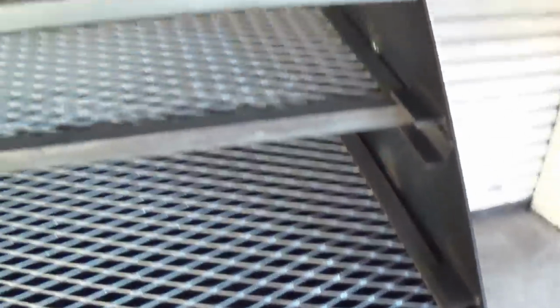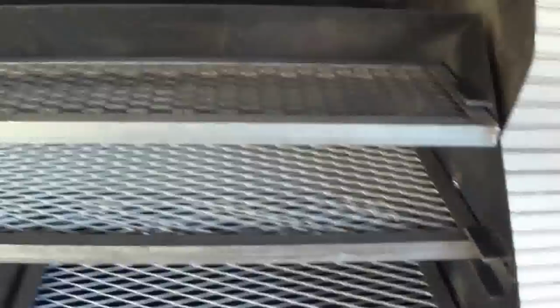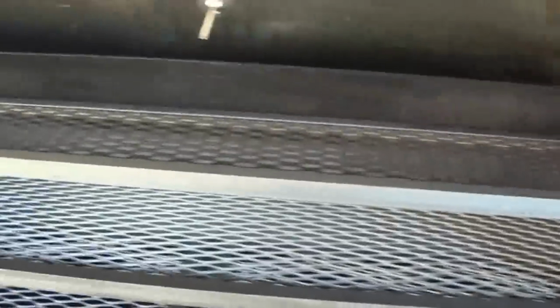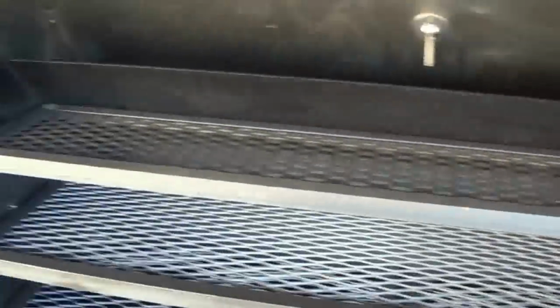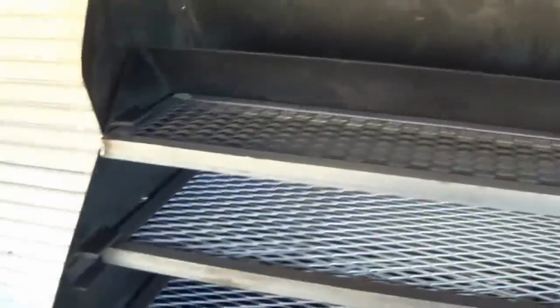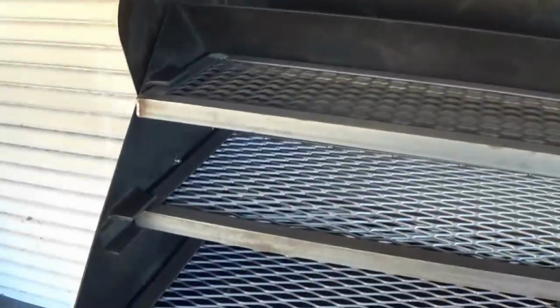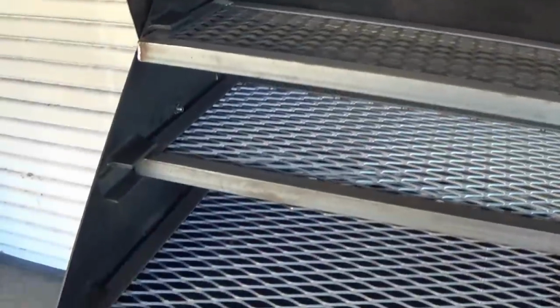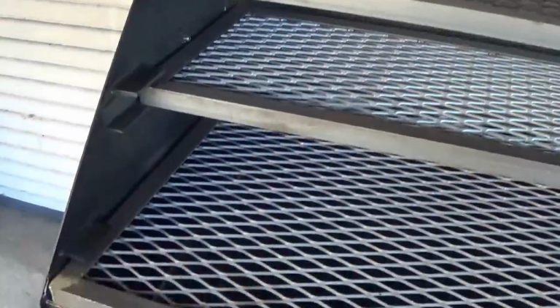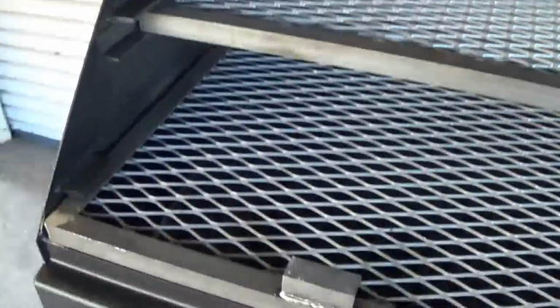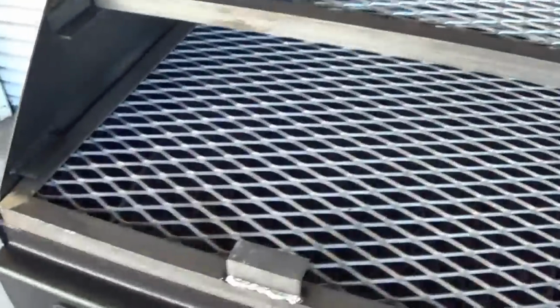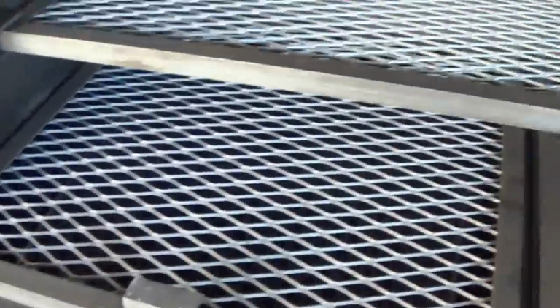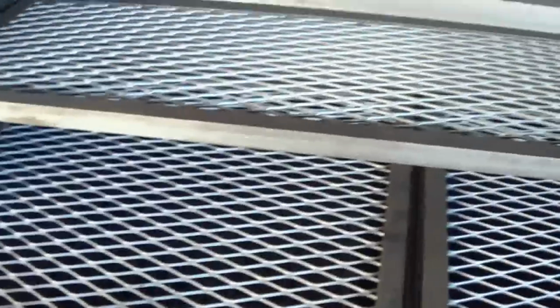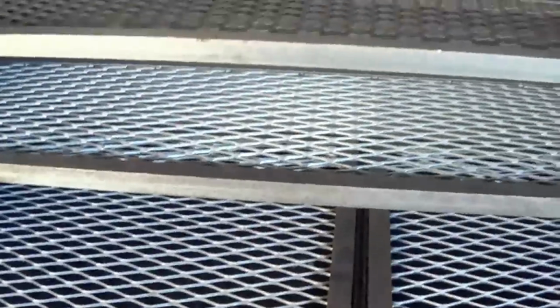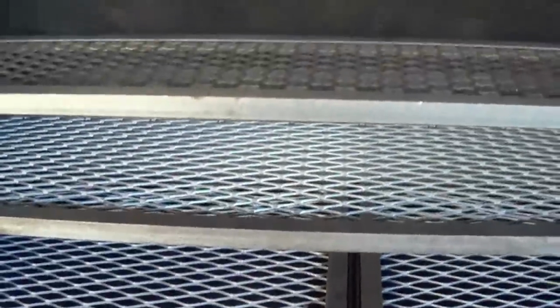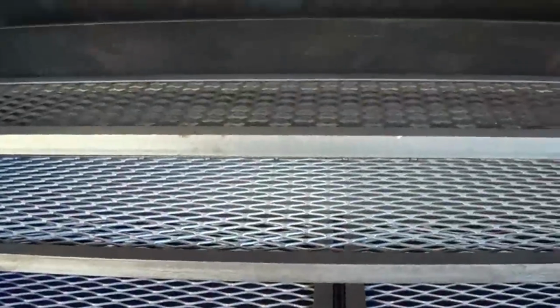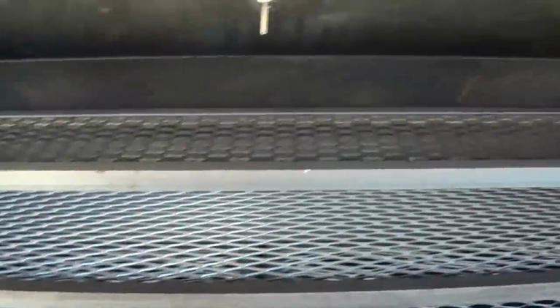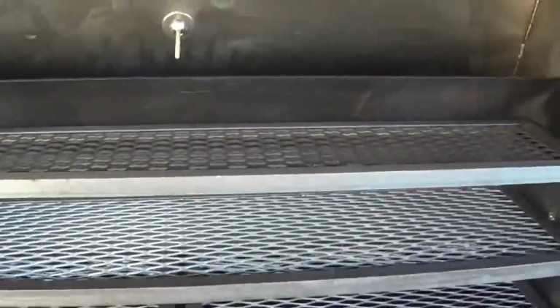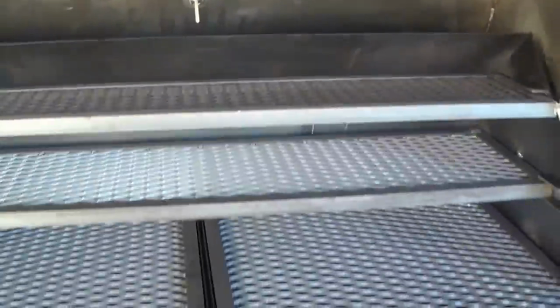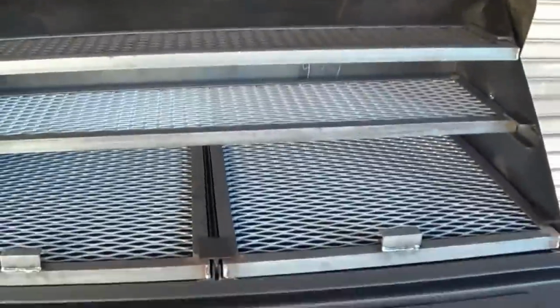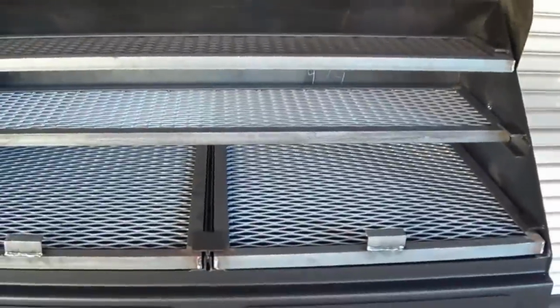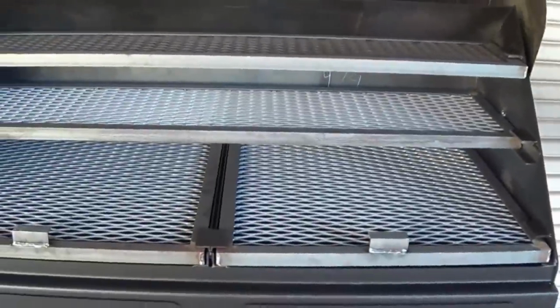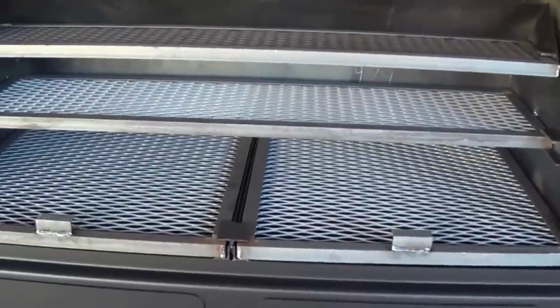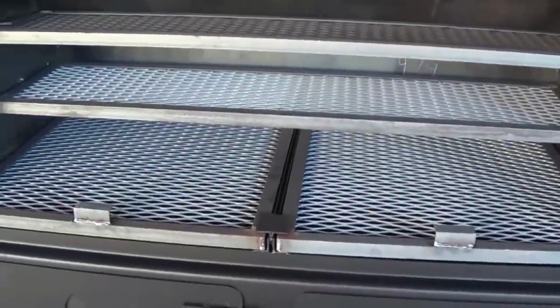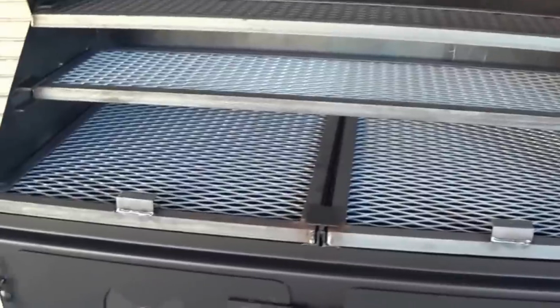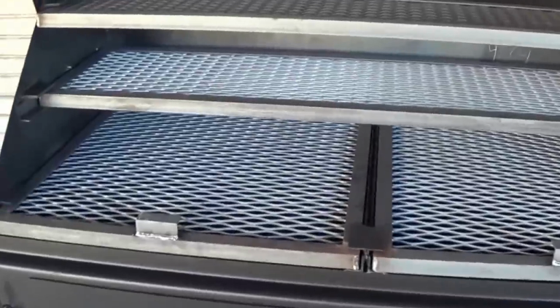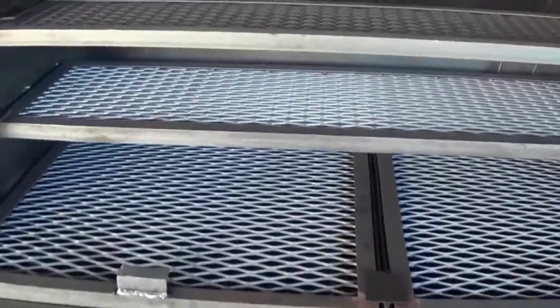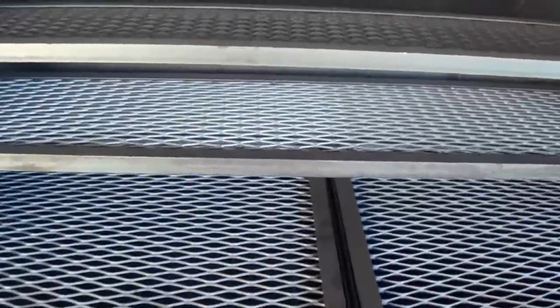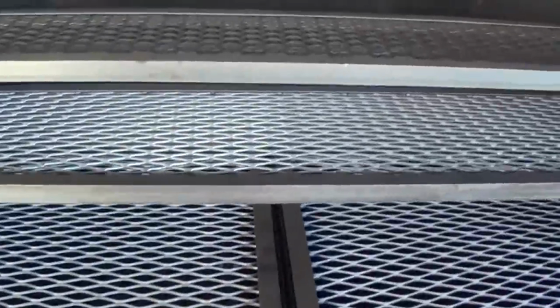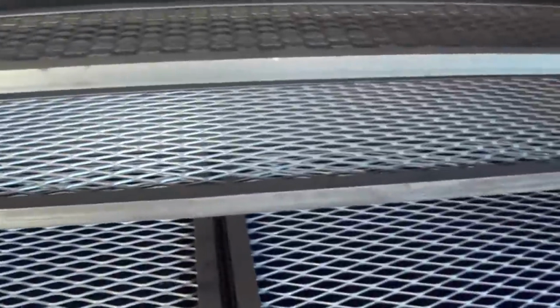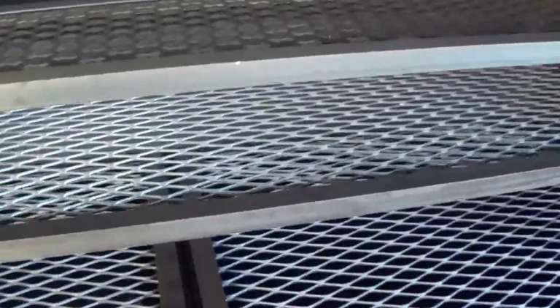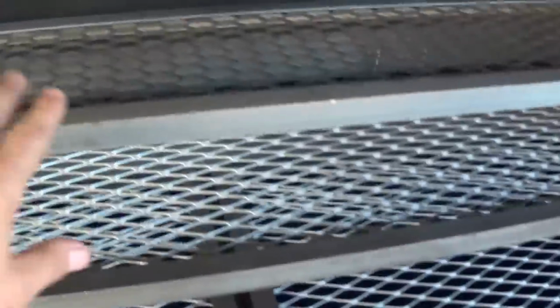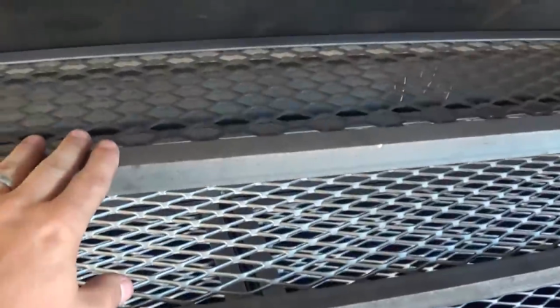The smoker body is constructed from 10 gauge carbon steel. You can see we have three cooking racks here — all of them are removable and slide out, framed in one-inch heavy-duty angle iron.